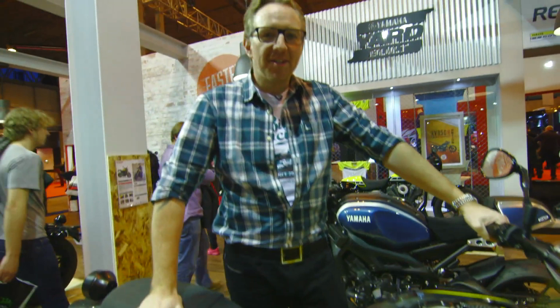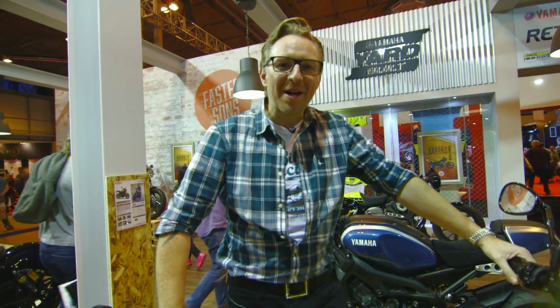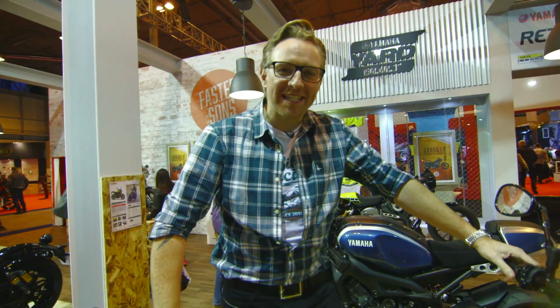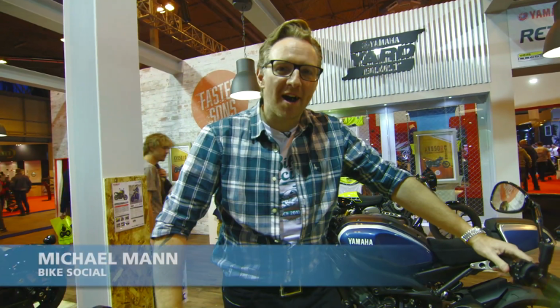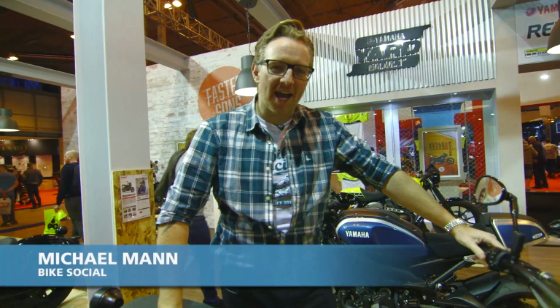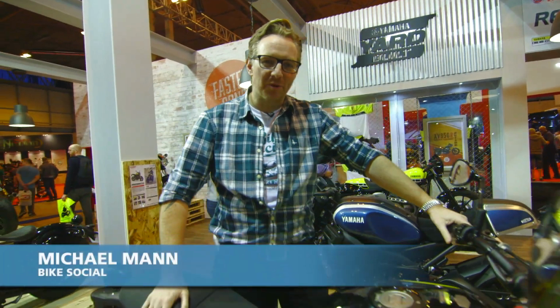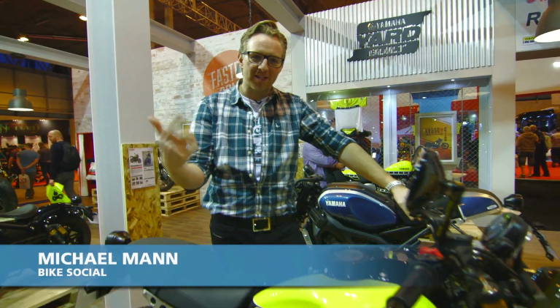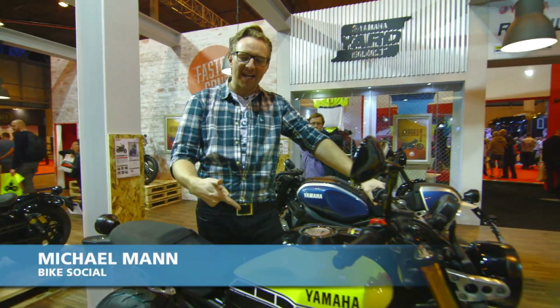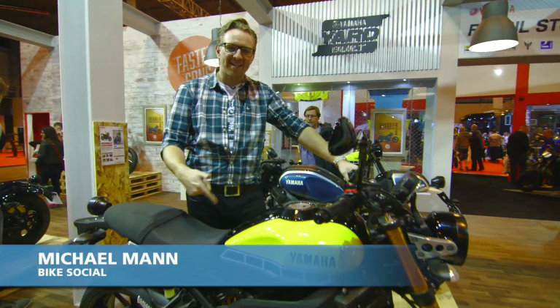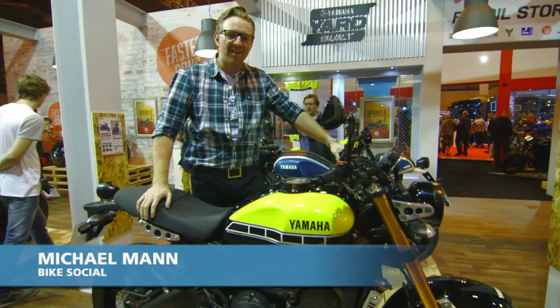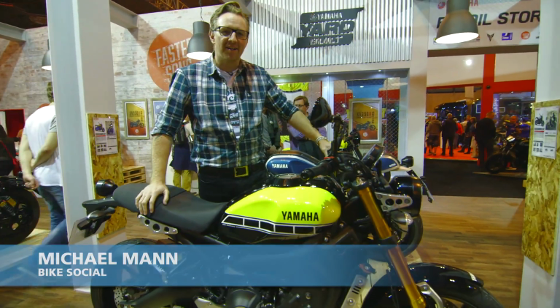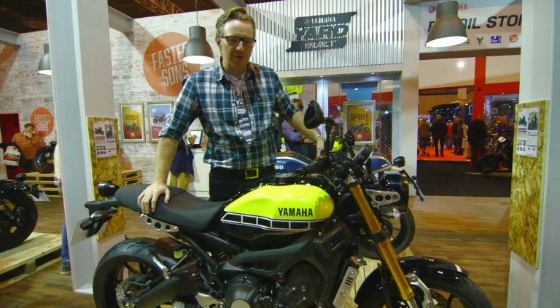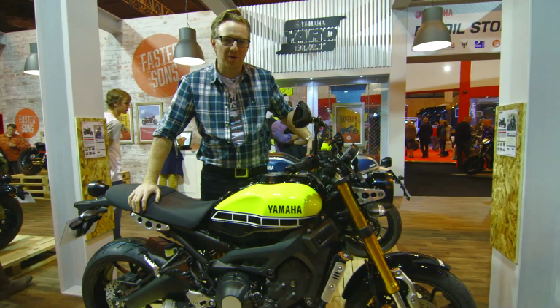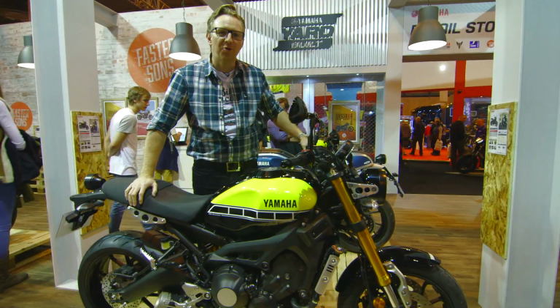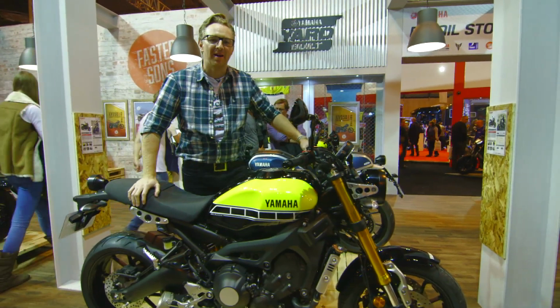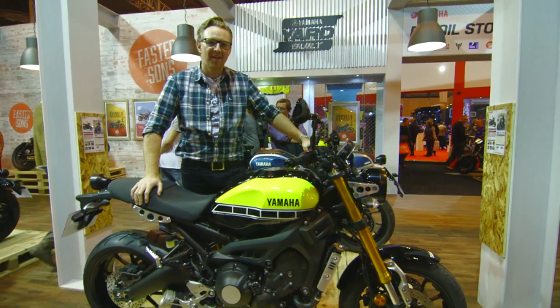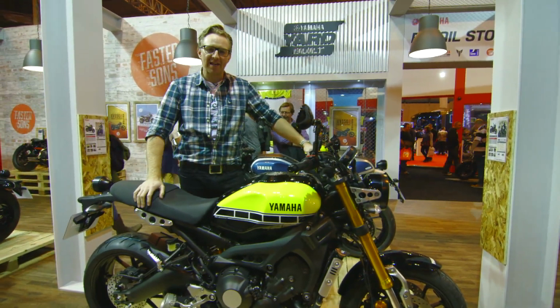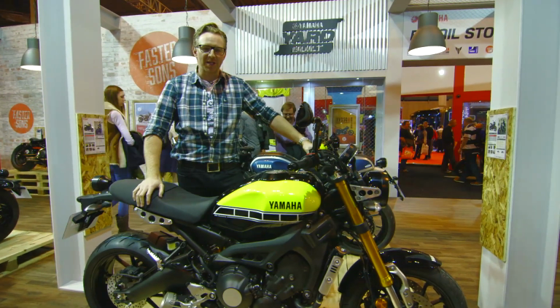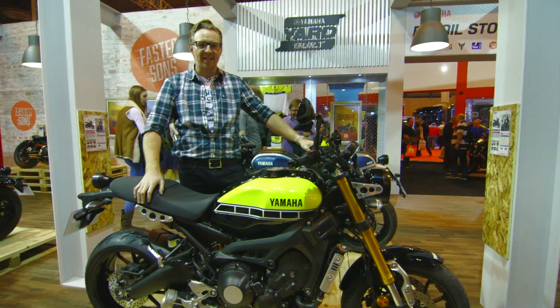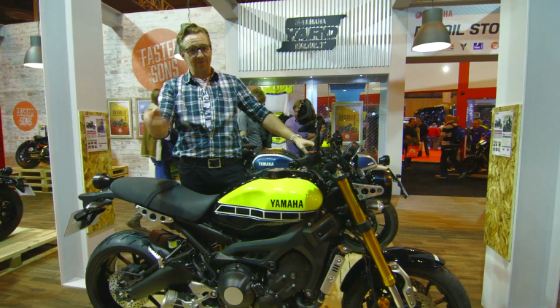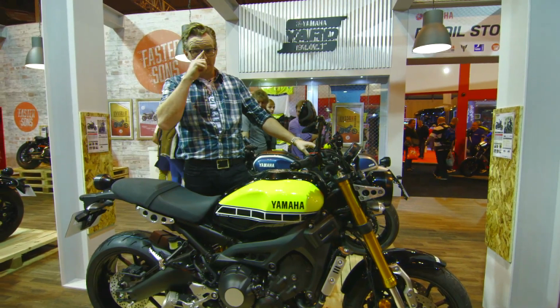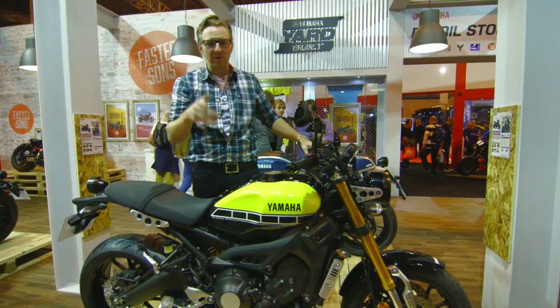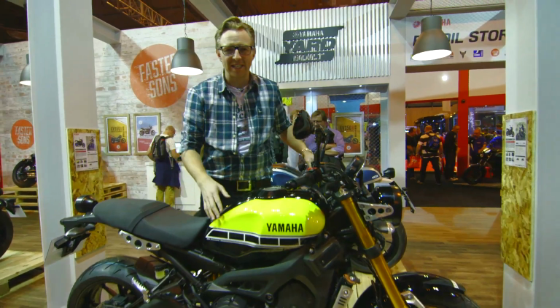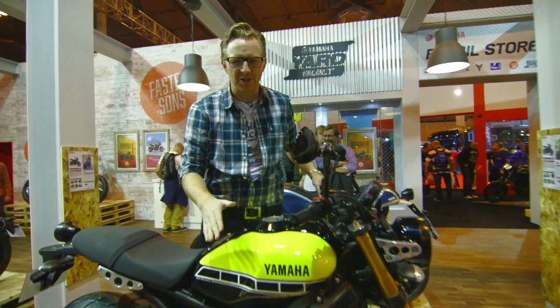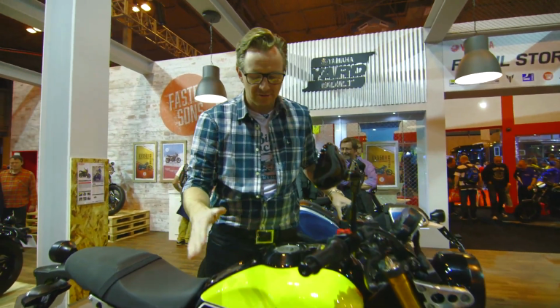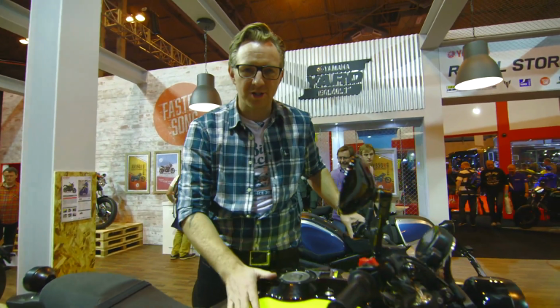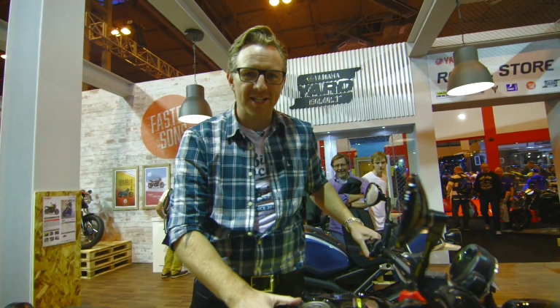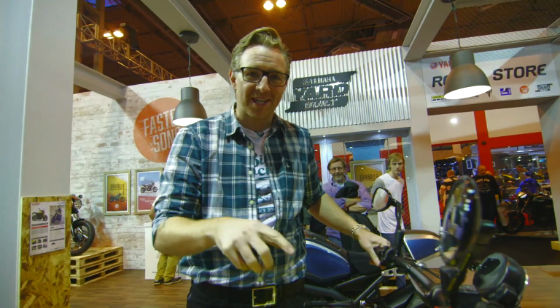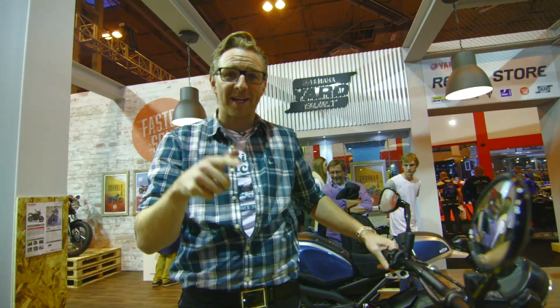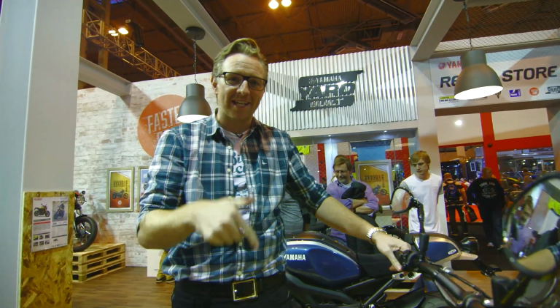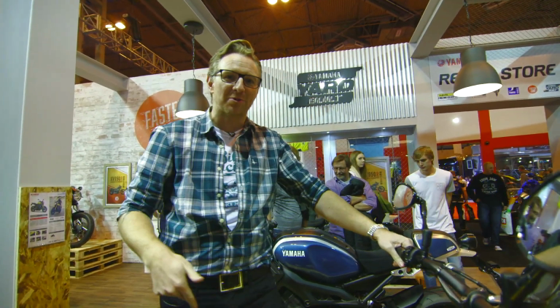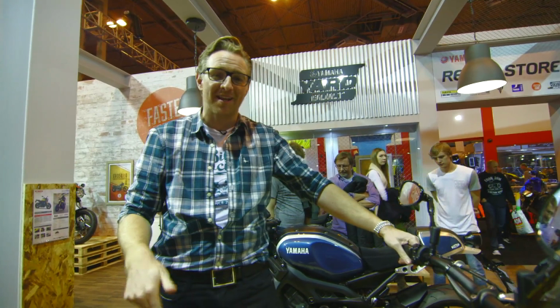So here we are on the Yamaha stand with the XSR900, possibly one of the coolest bikes available for 2016. In fact, so cool that when Valentino Rossi rode onto the stage to present this bike, he said he wants one himself.